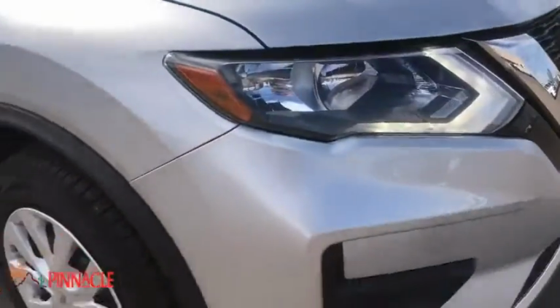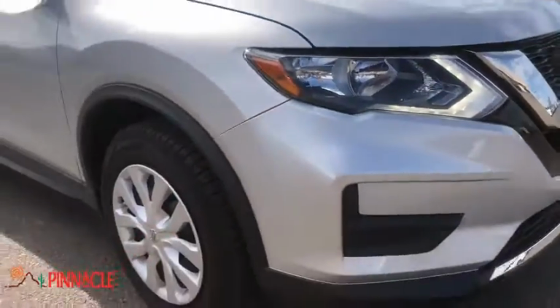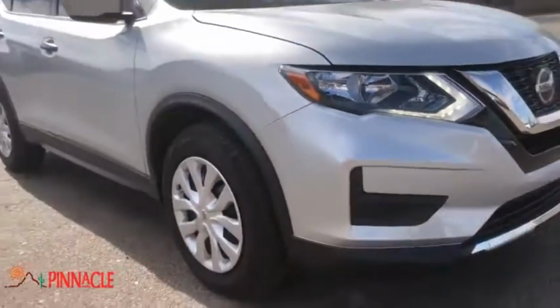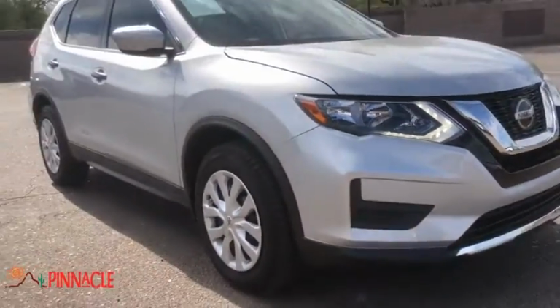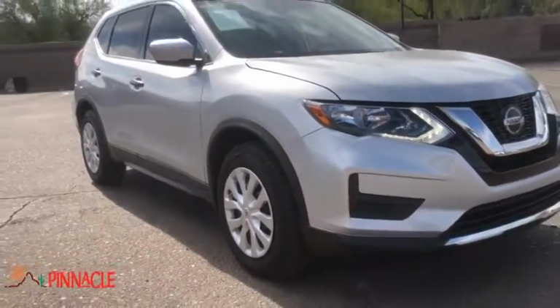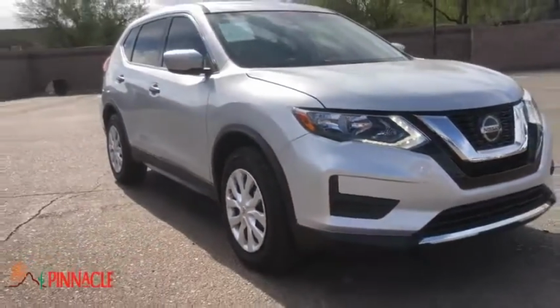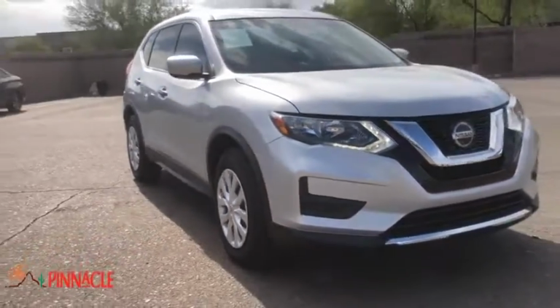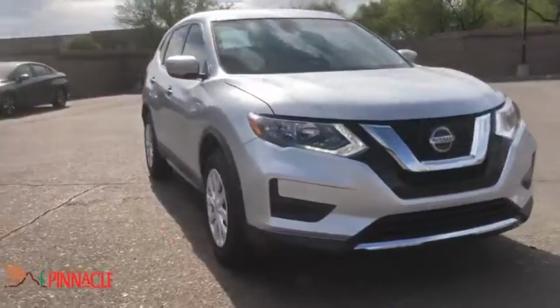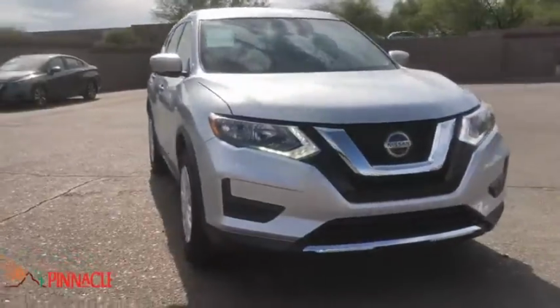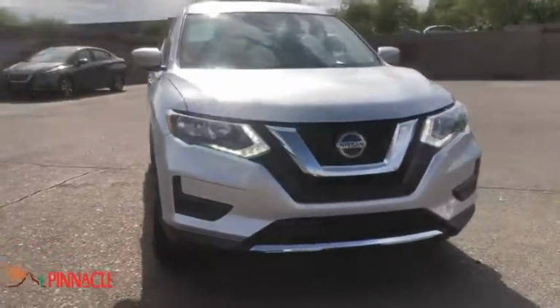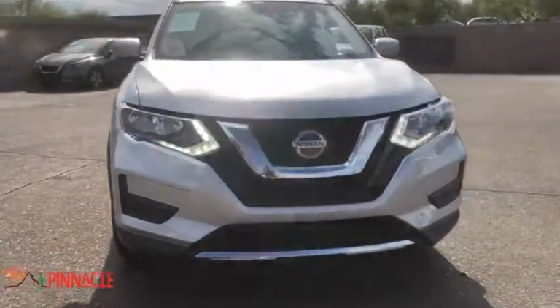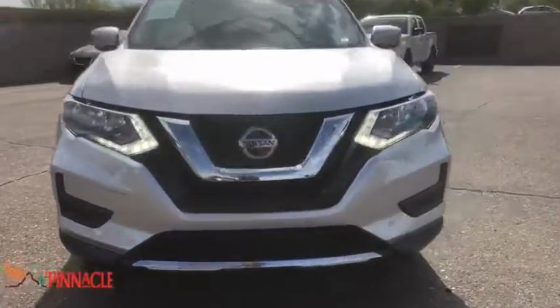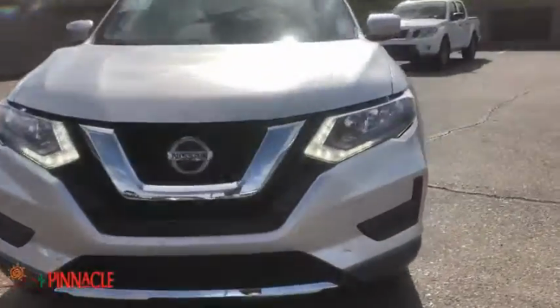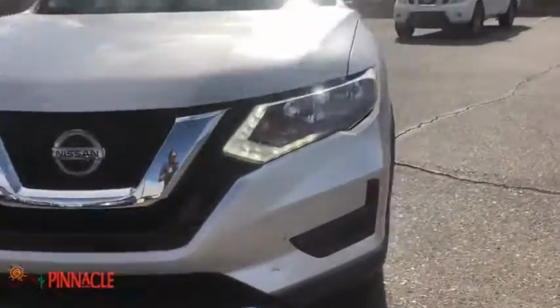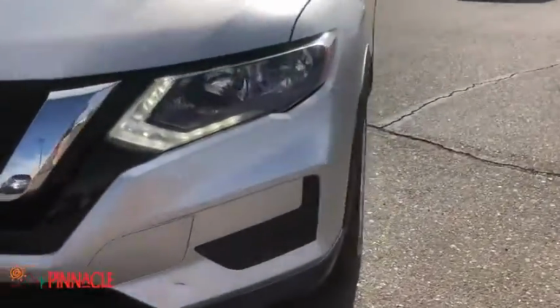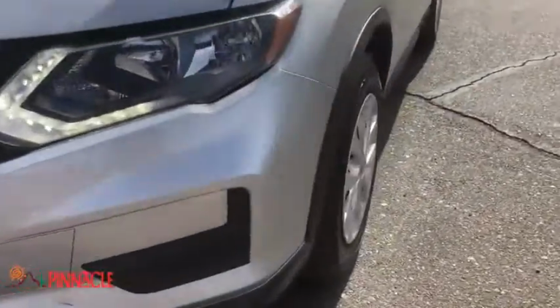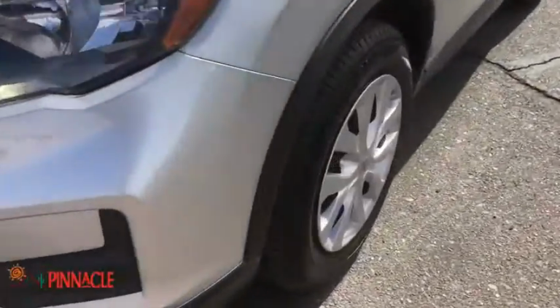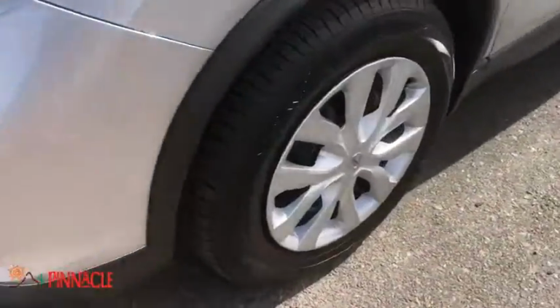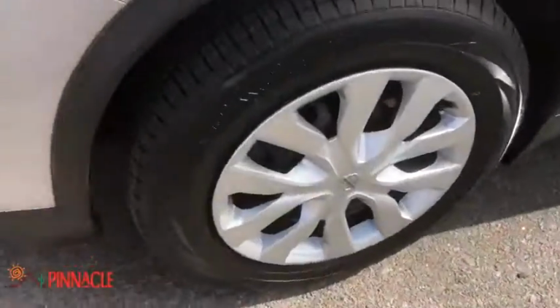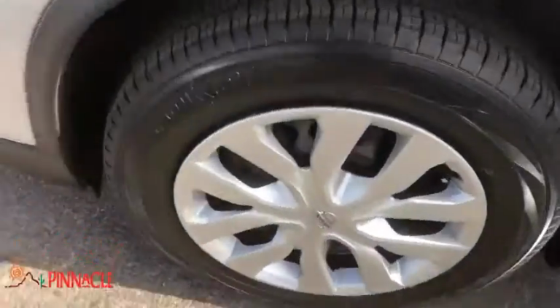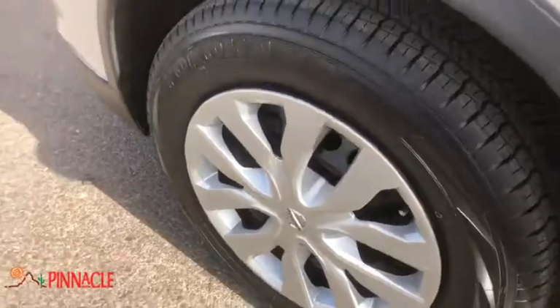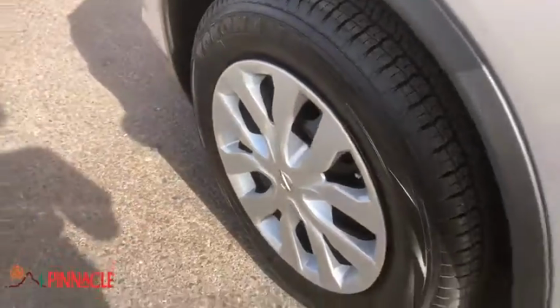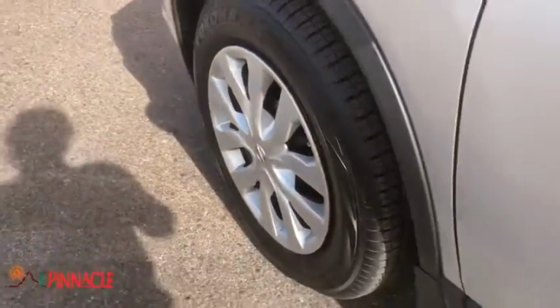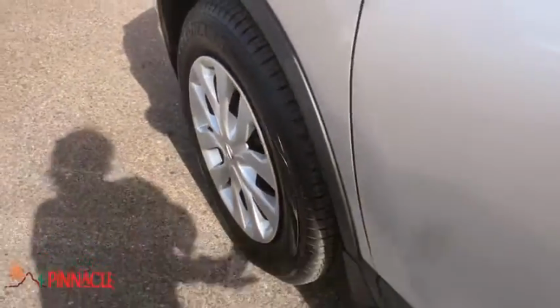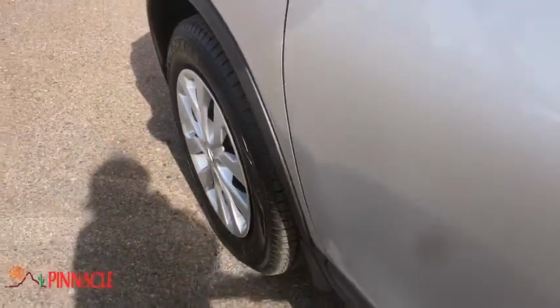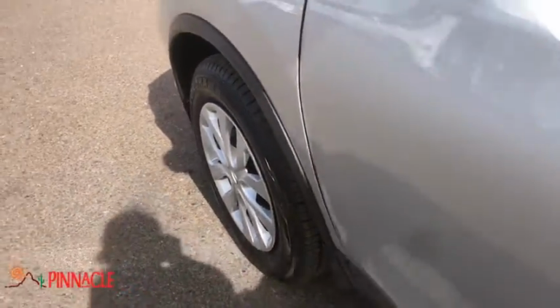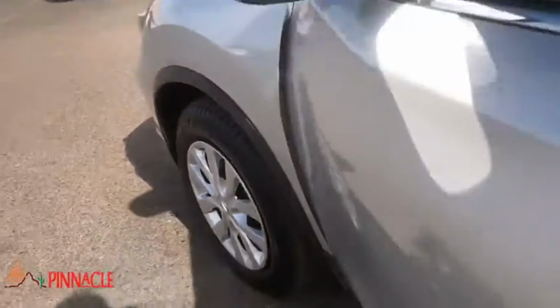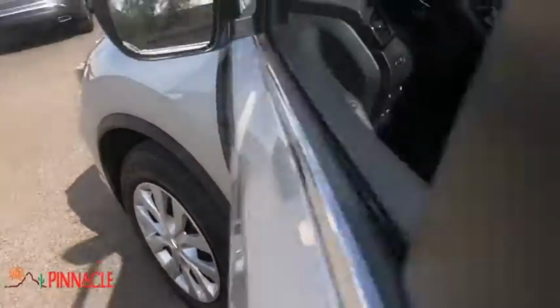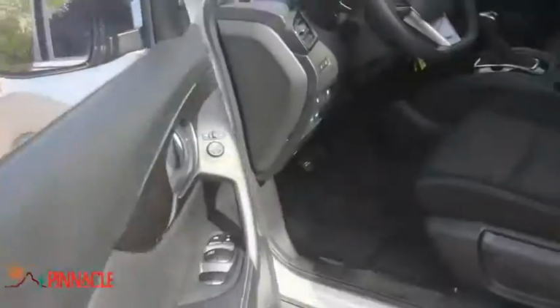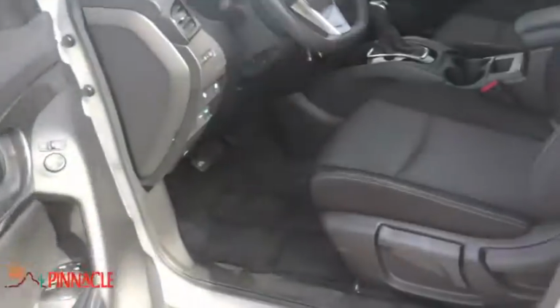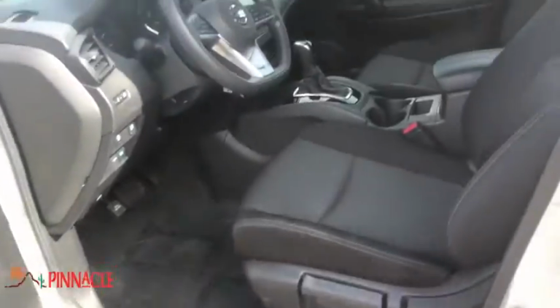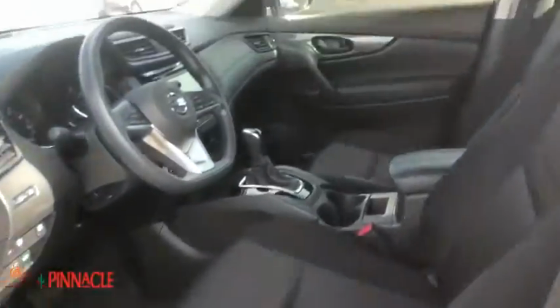Power liftgate, traction control, dual airbags, power steering, four-wheel disc brakes, center armrest, heated front seats, trip computer, rear window defroster, CD player, security system.